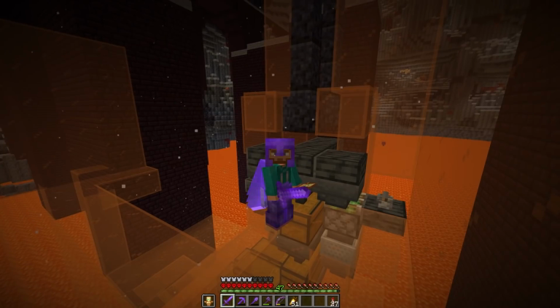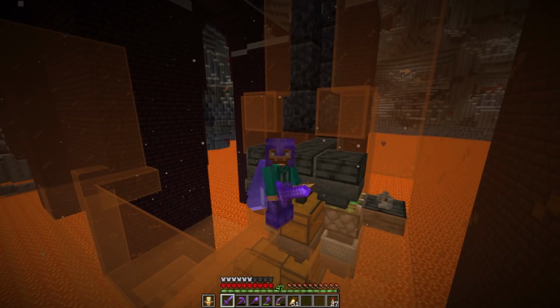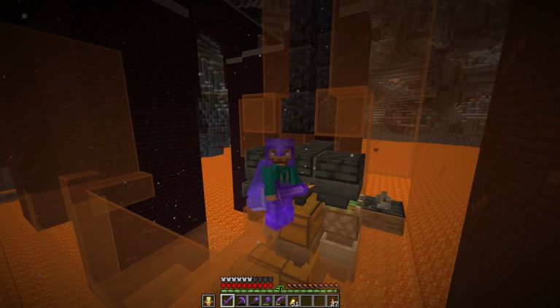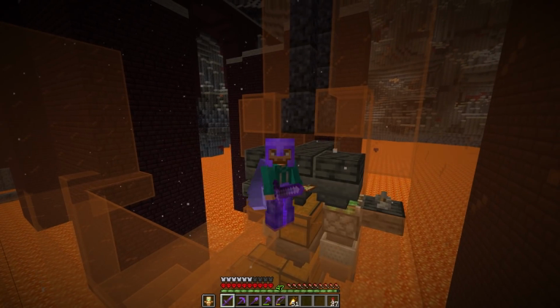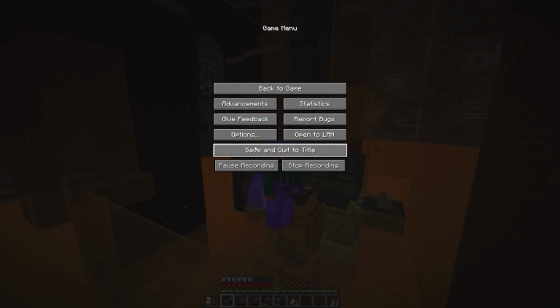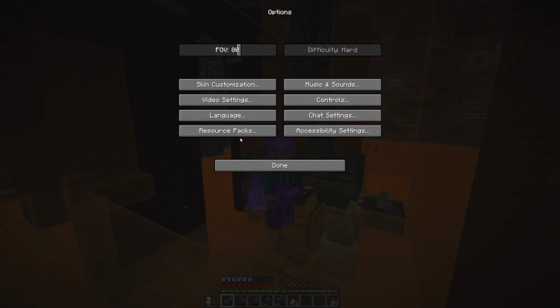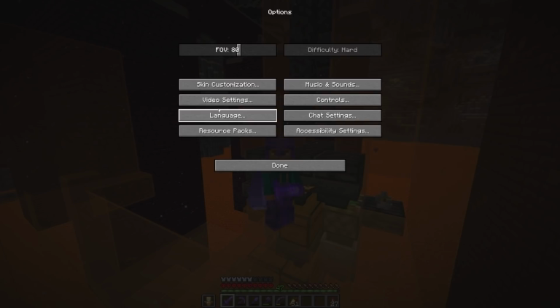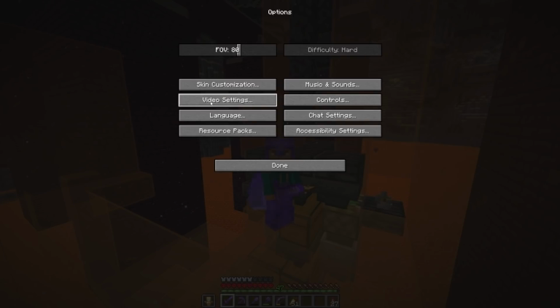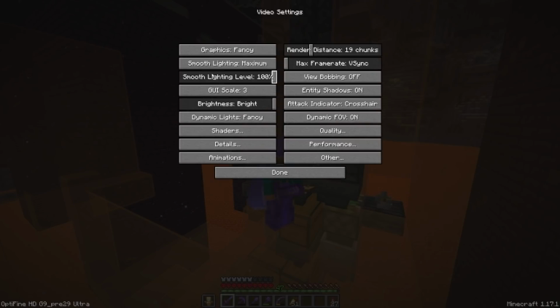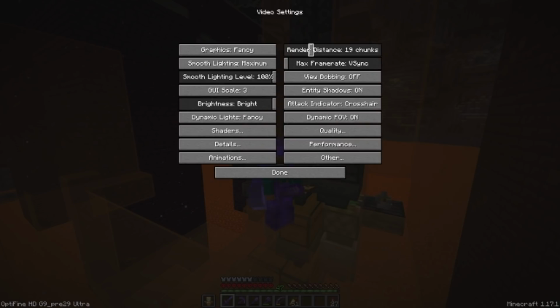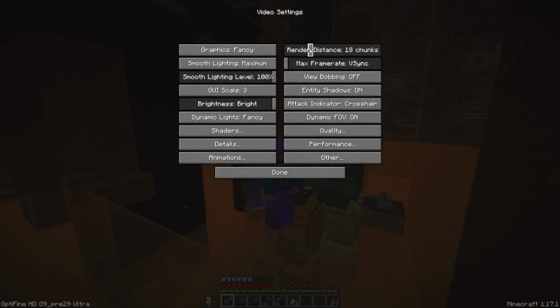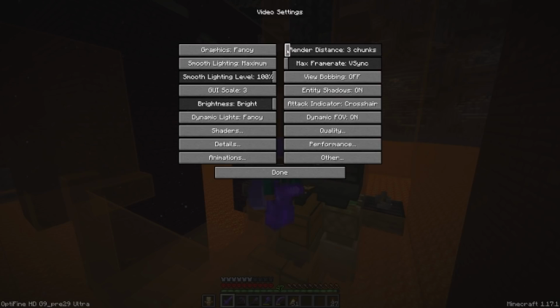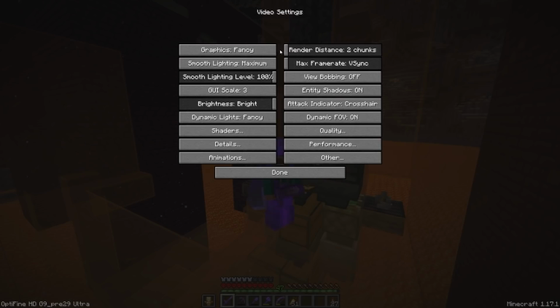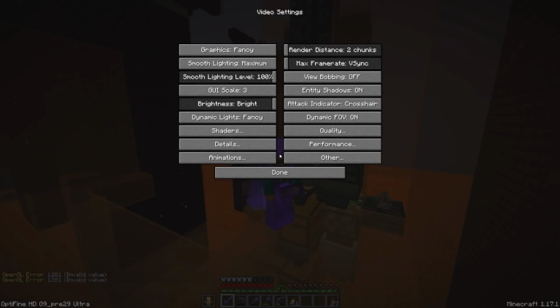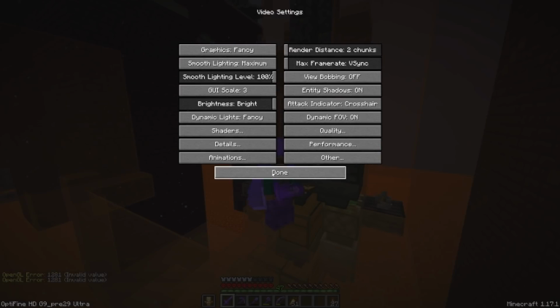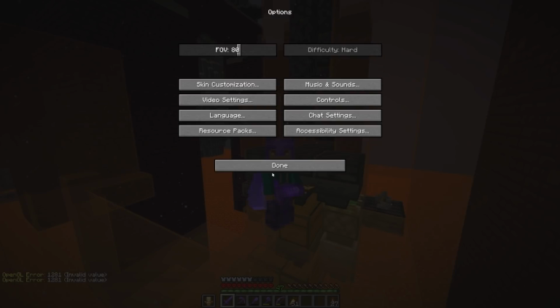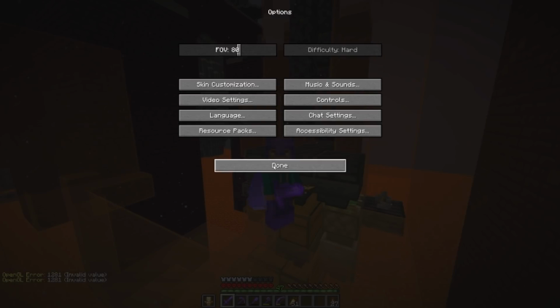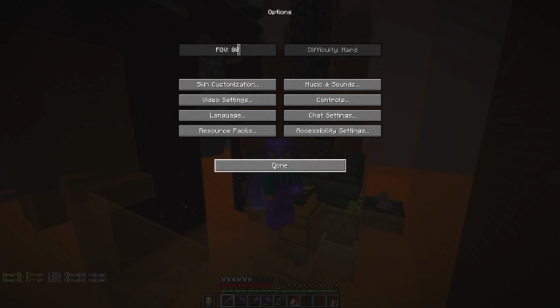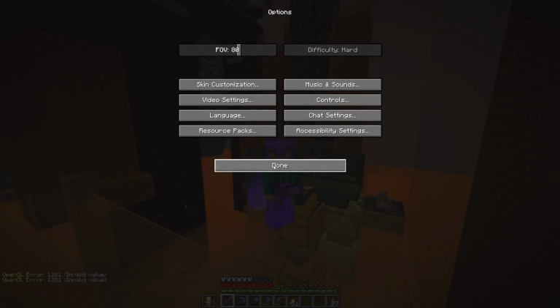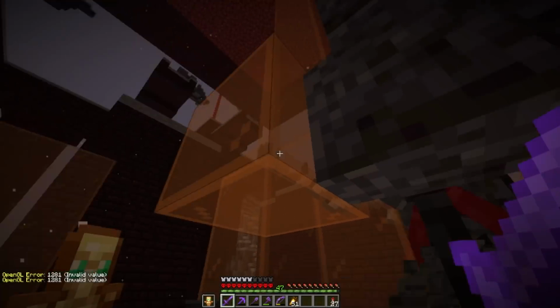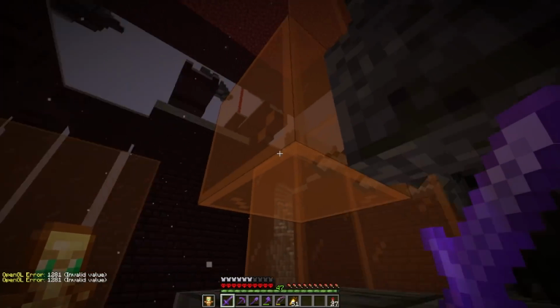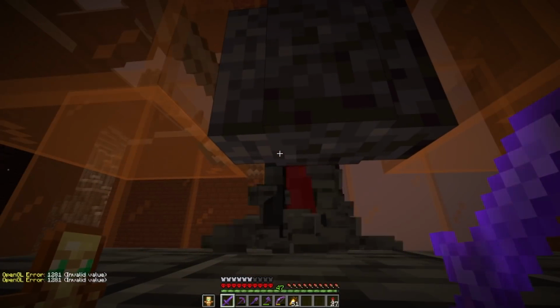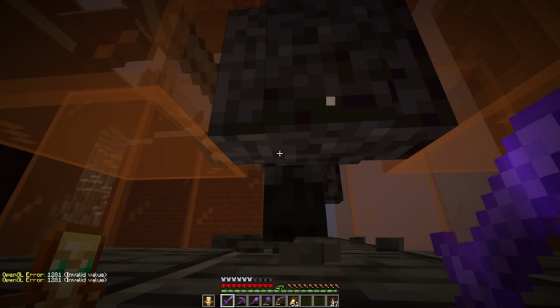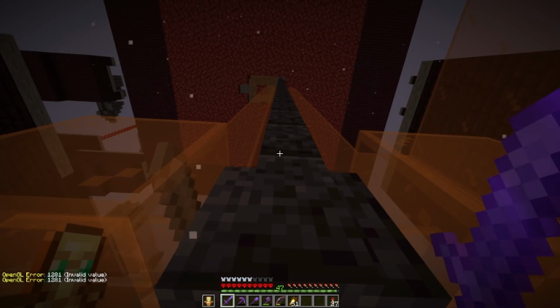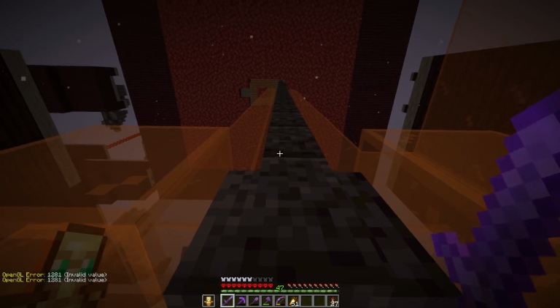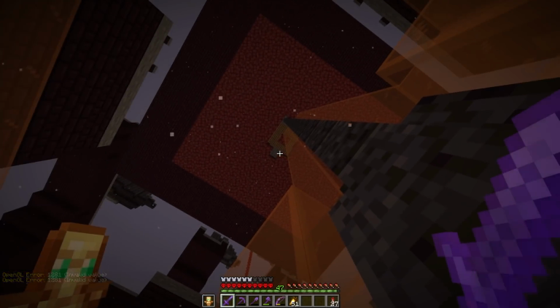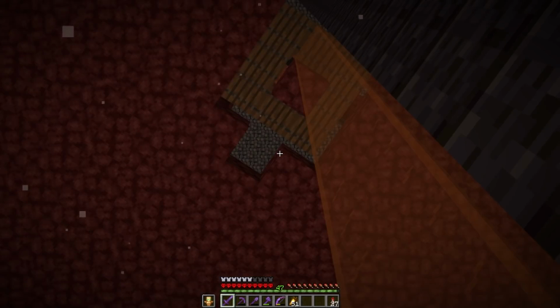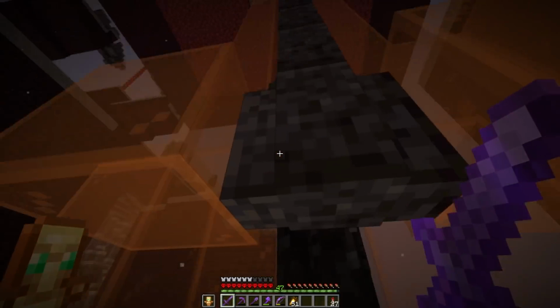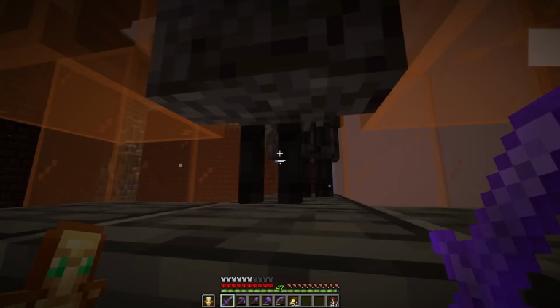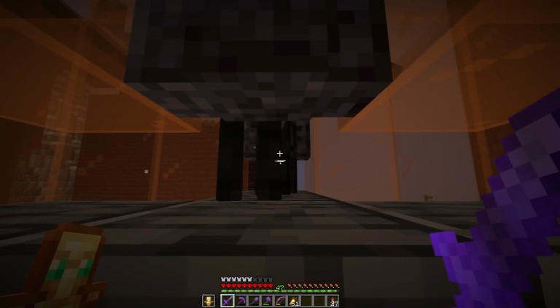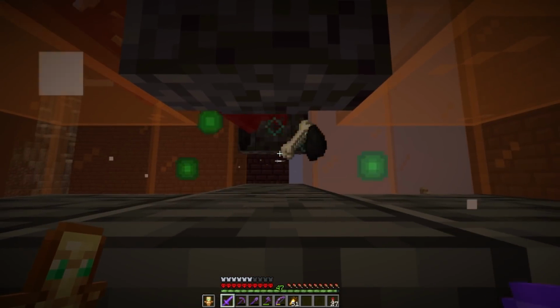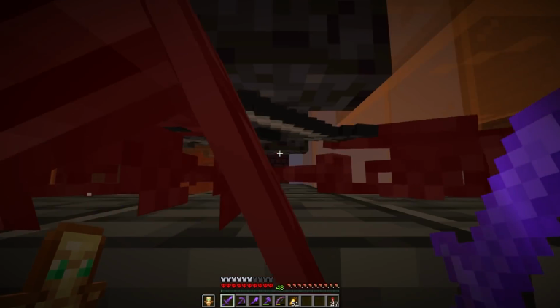If you're in a single player world there's a little cheeky tactic you can do here to make these farms super good - turn the render distance all the way down. Now because nothing else is loaded in, the only place things can load in is right up there and we can kill them.